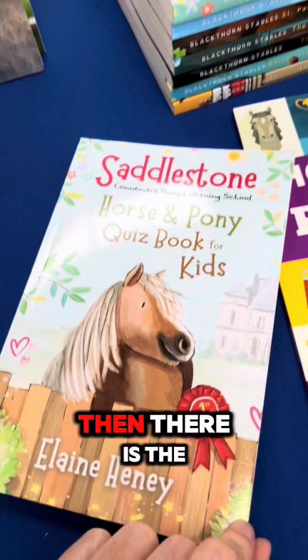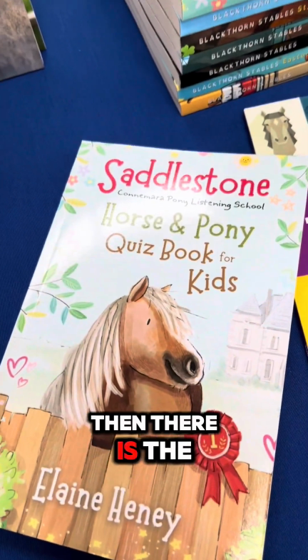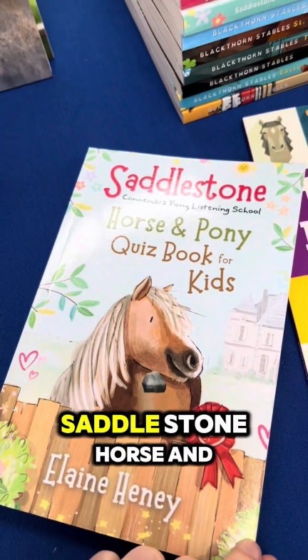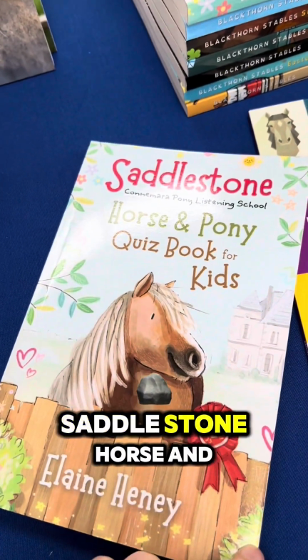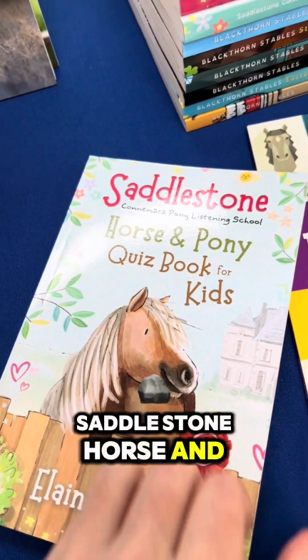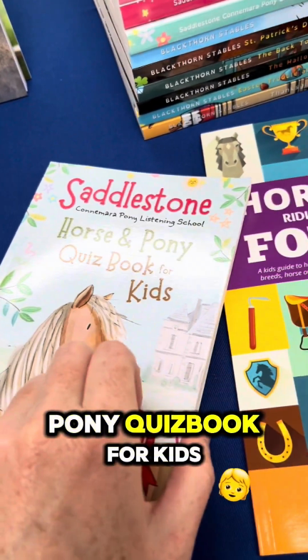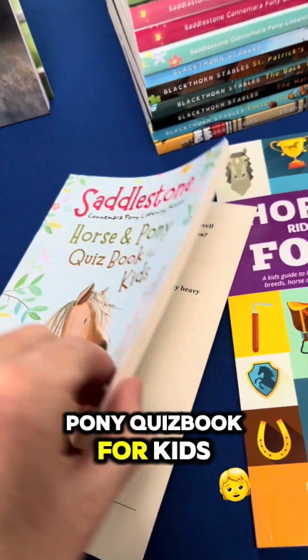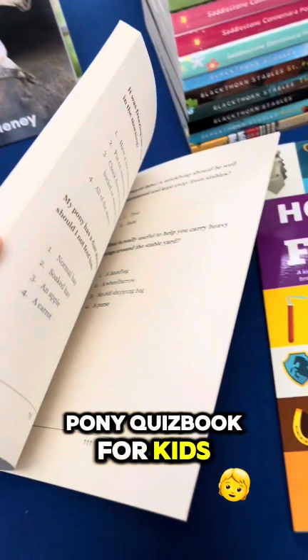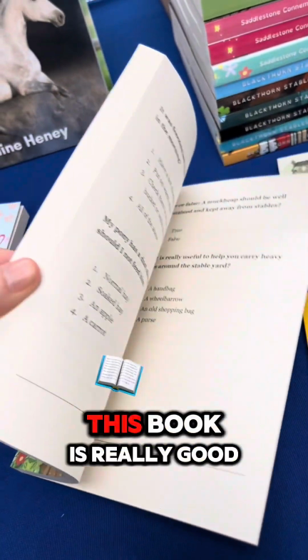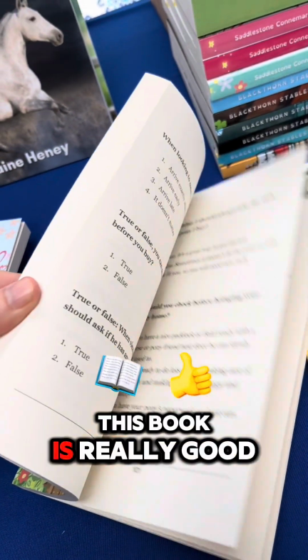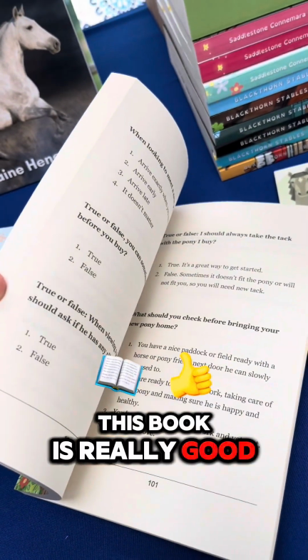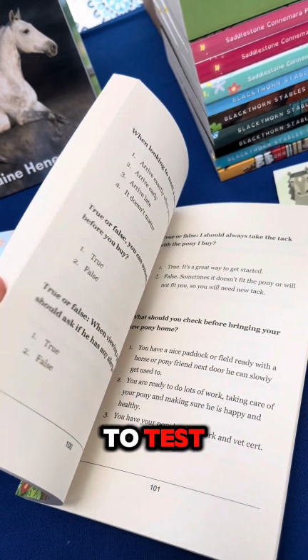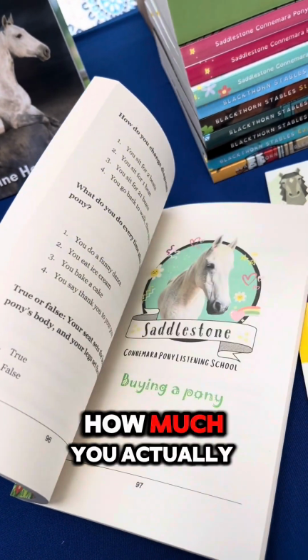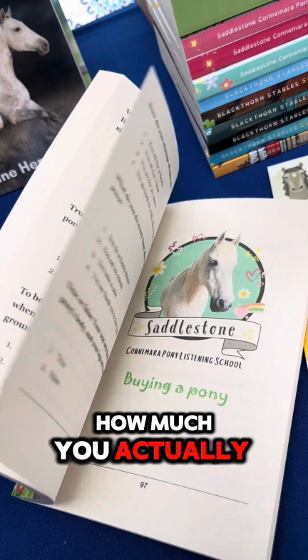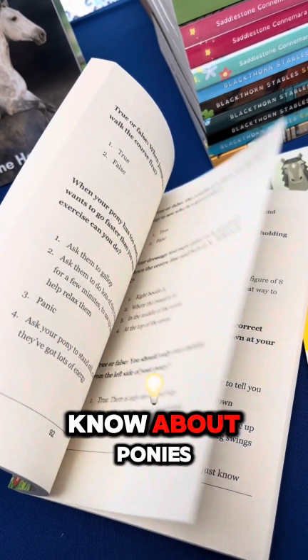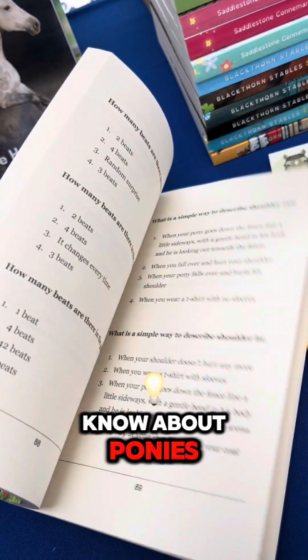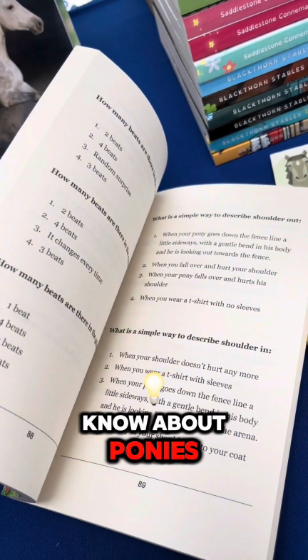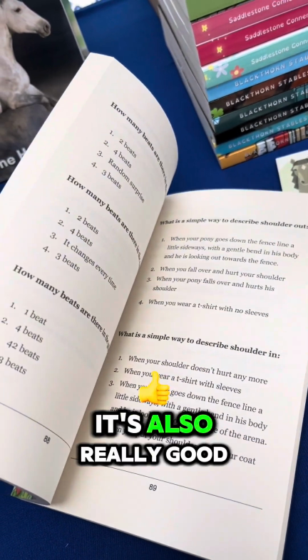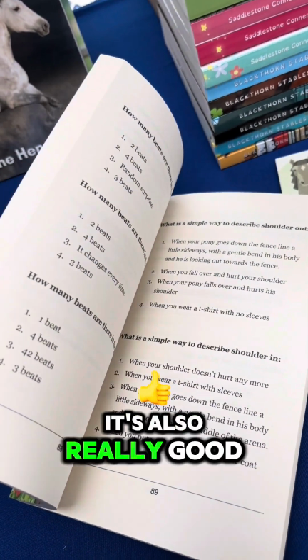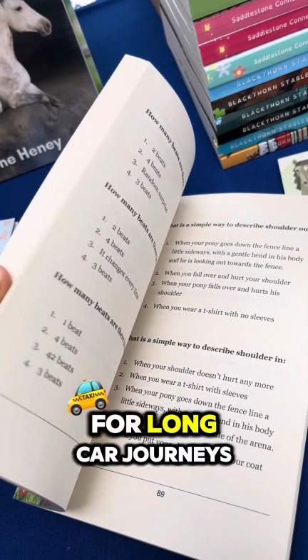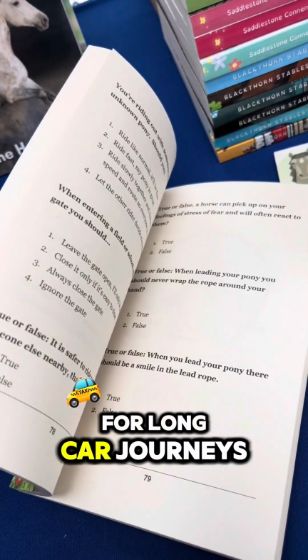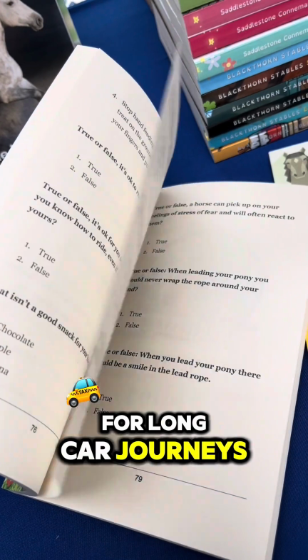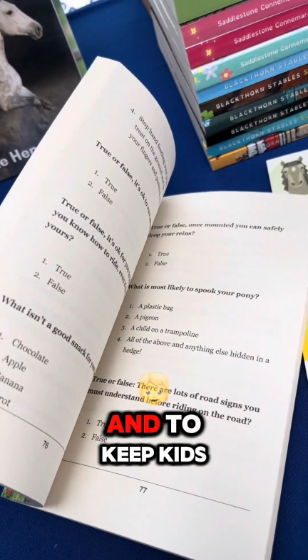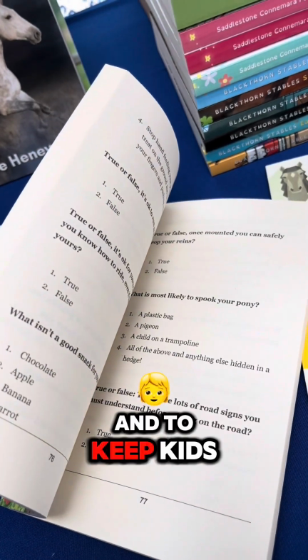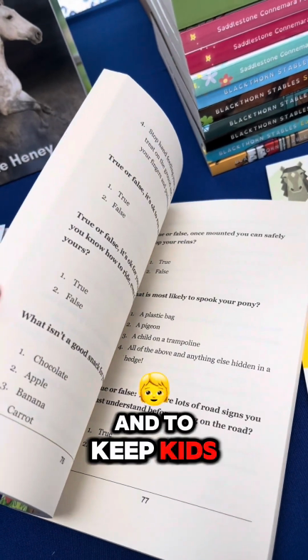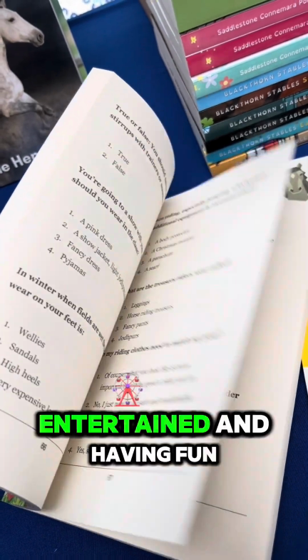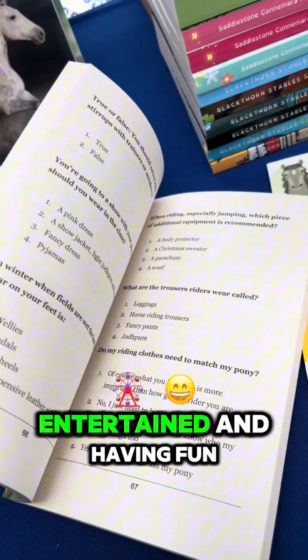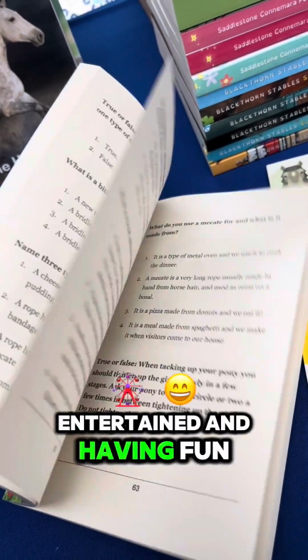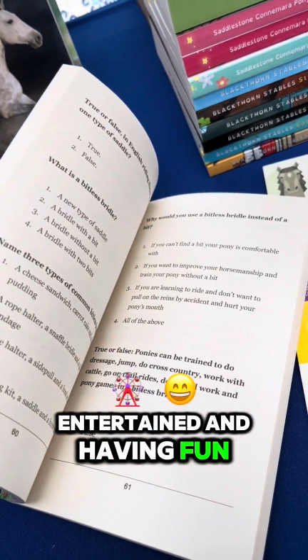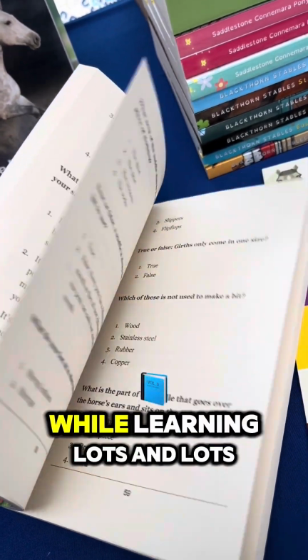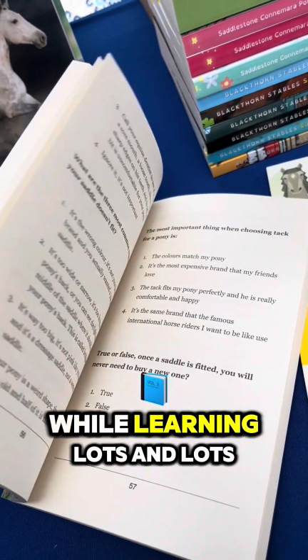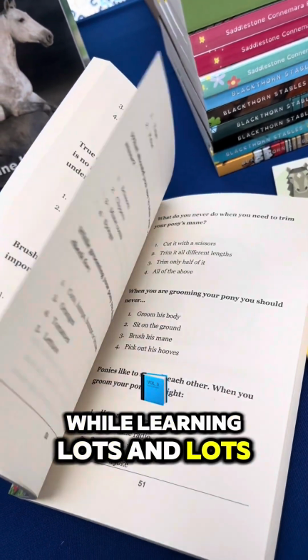Then there is the Saddle Stone Horse and Pony quiz book for kids. This book is really good to test how much you actually know about ponies. It's also really good for long car journeys and to keep kids entertained and having fun while learning lots and lots.